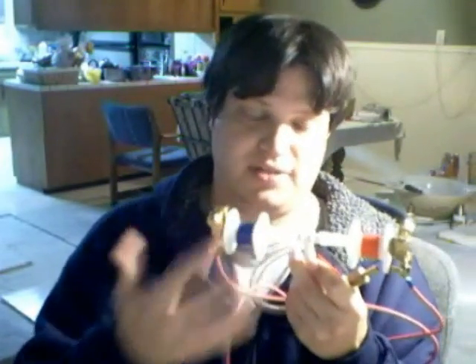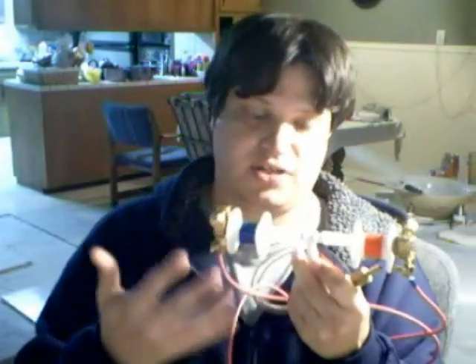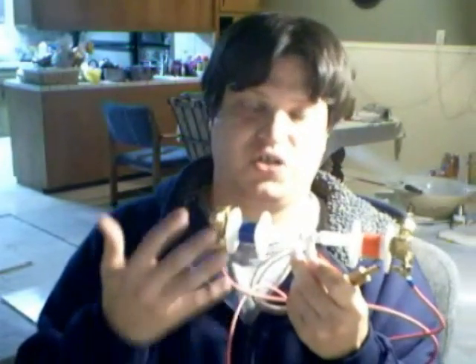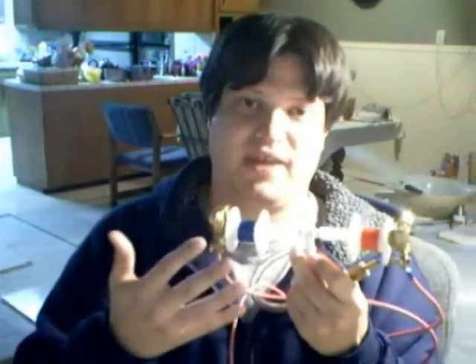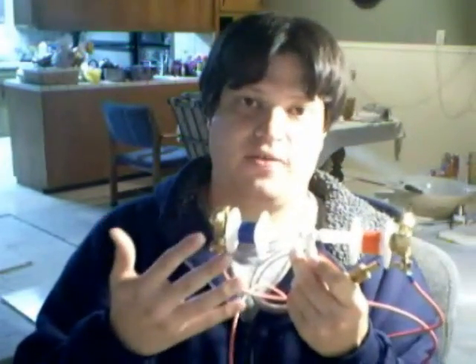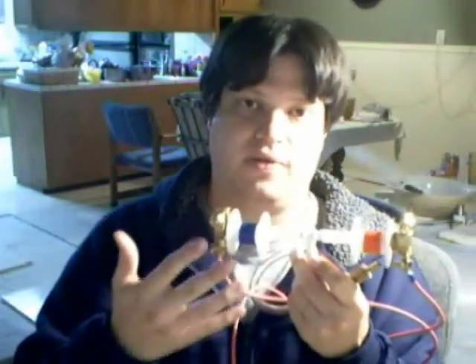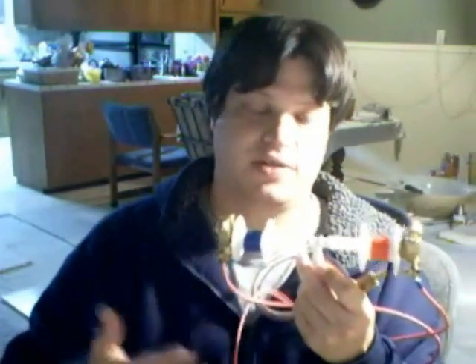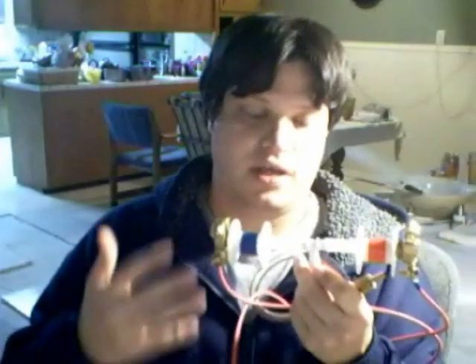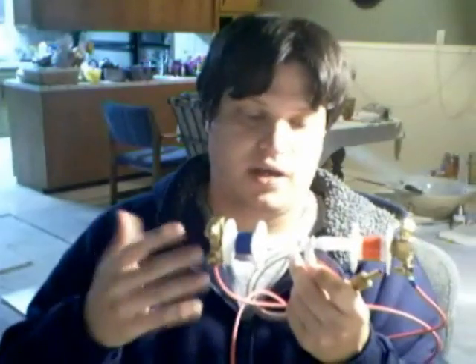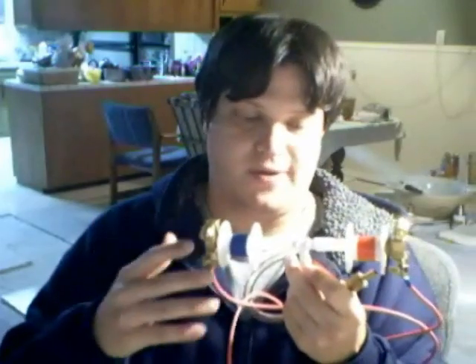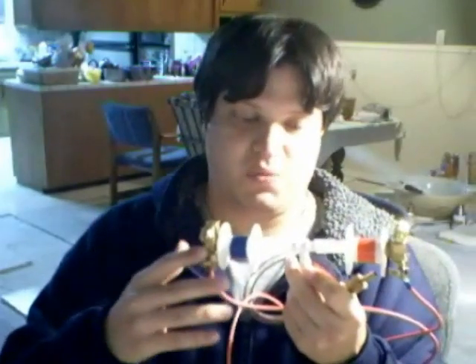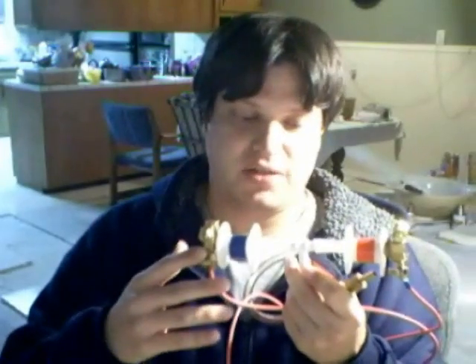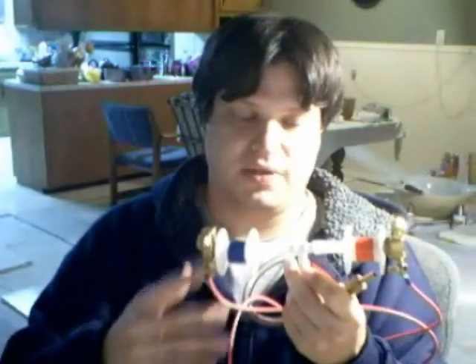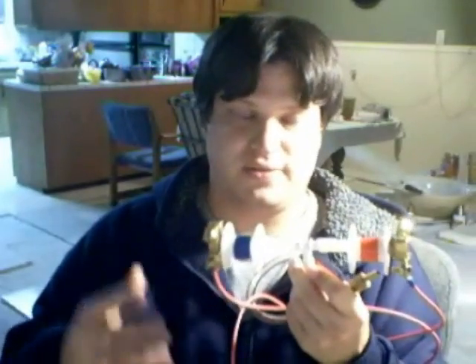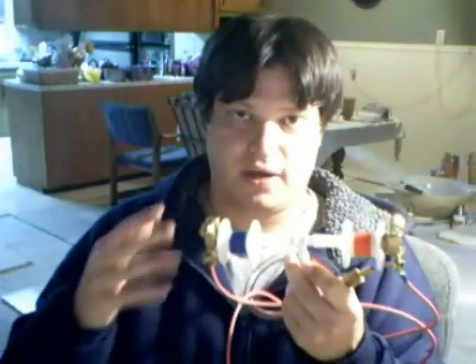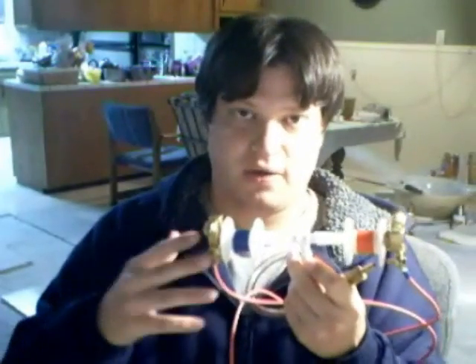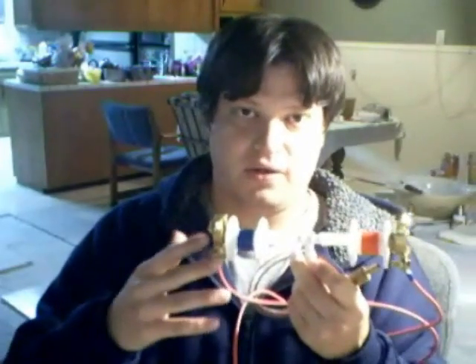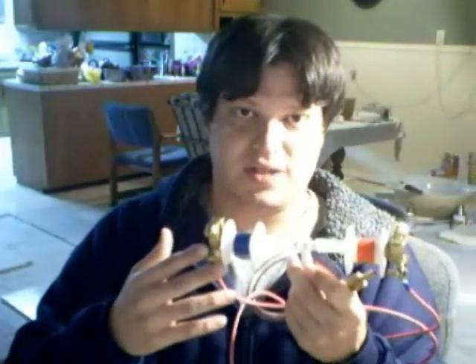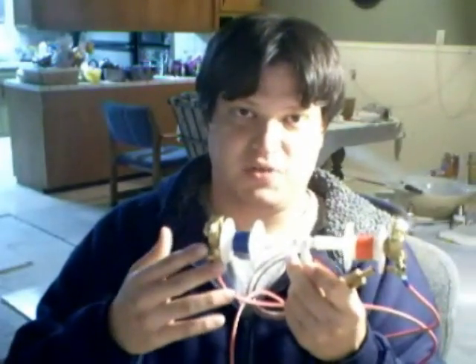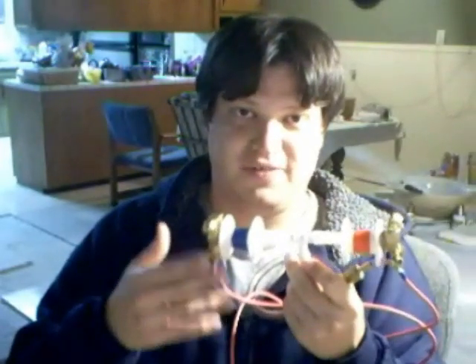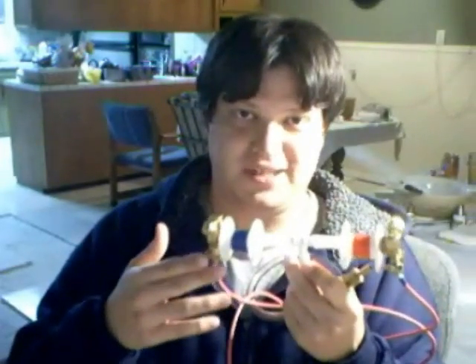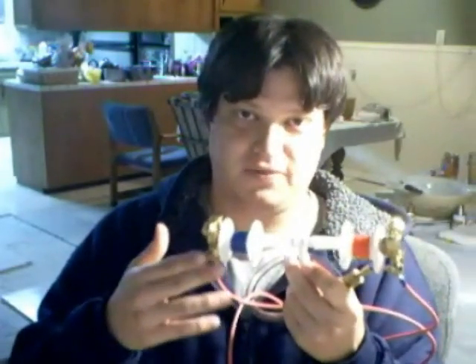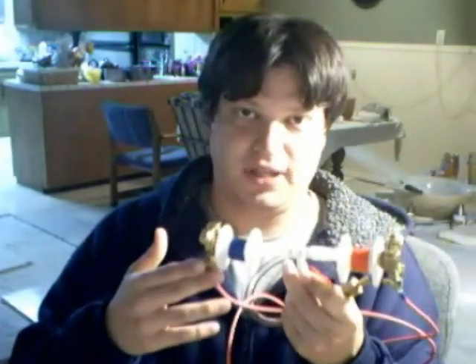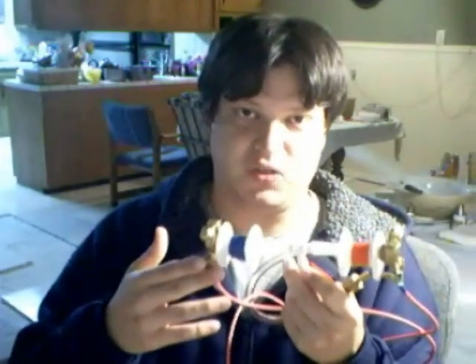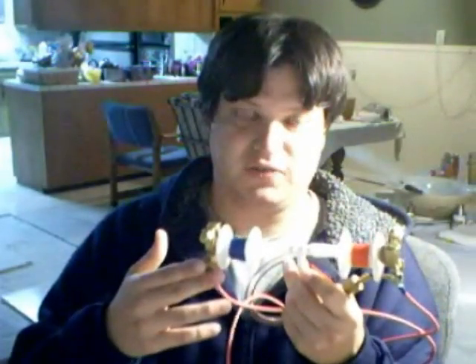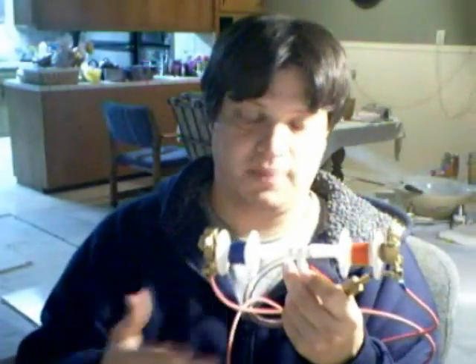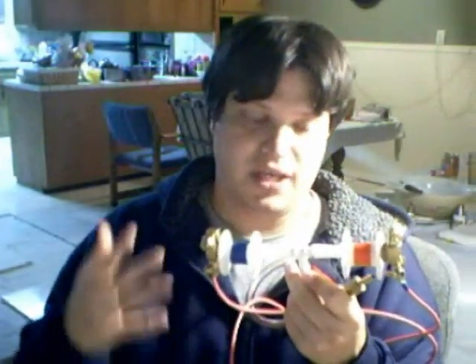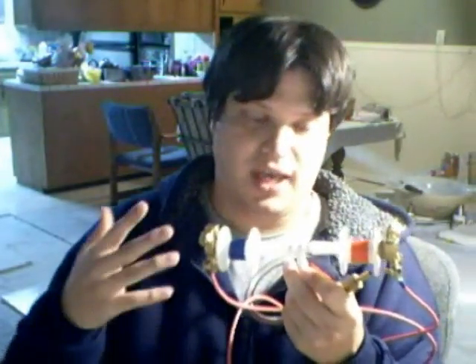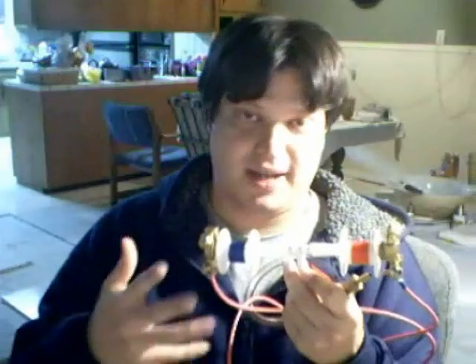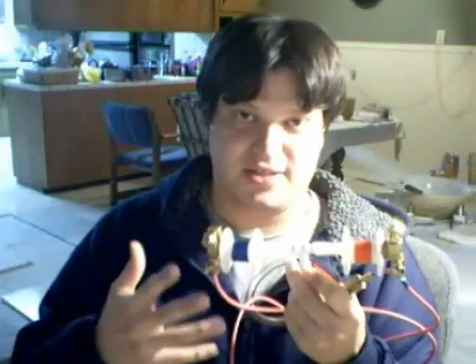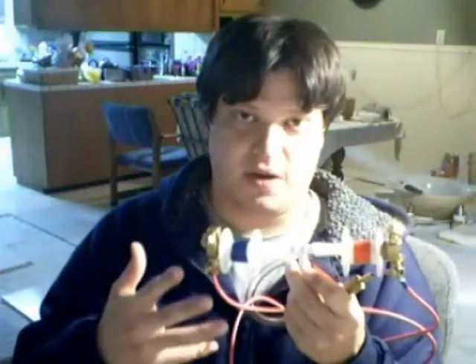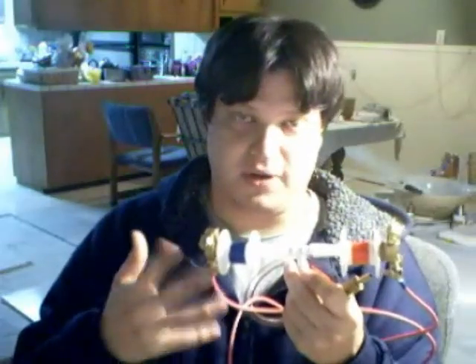It's actually a stream of cathode rays. So what I'm going to do is go ahead and hook this up to a 15 kilovolt neon transformer, and you can actually see how it works.